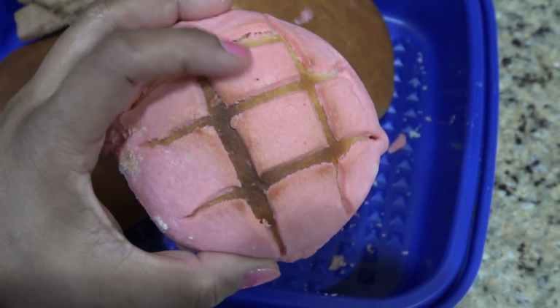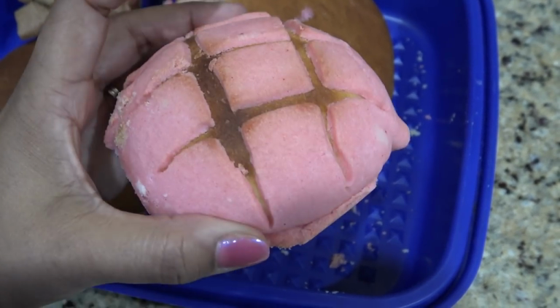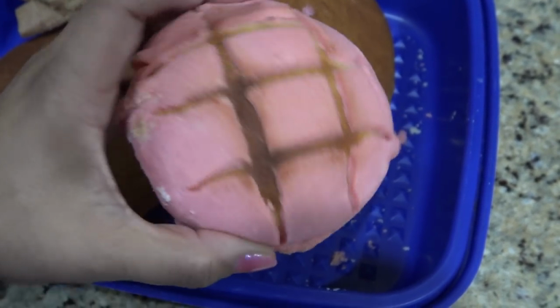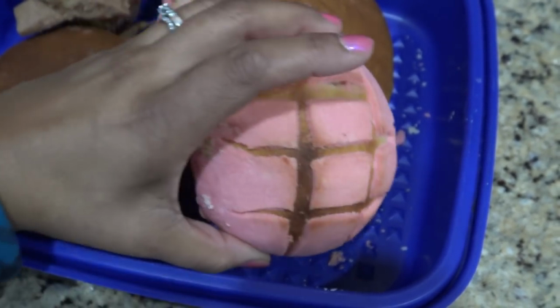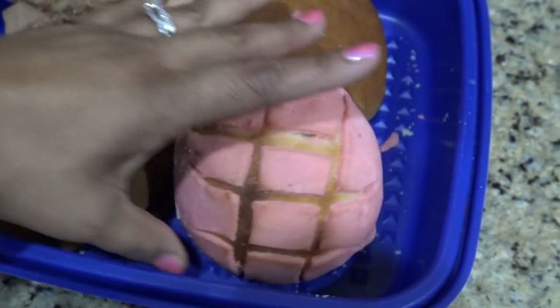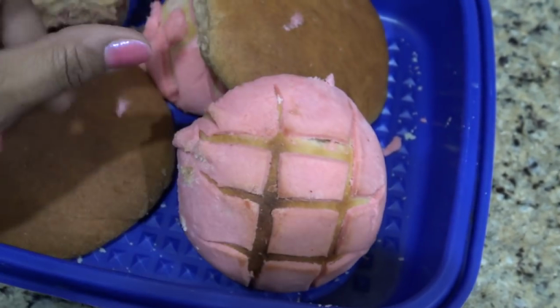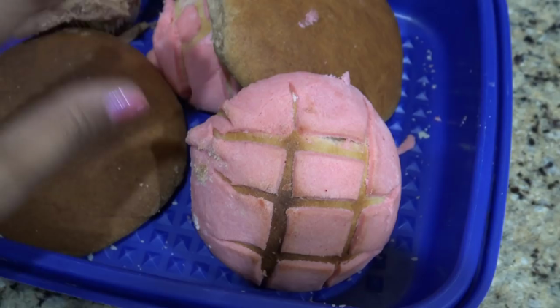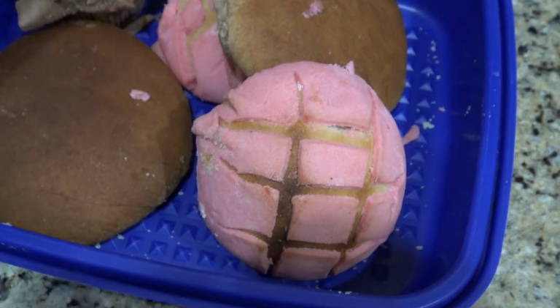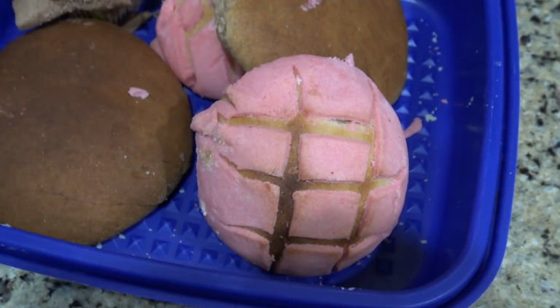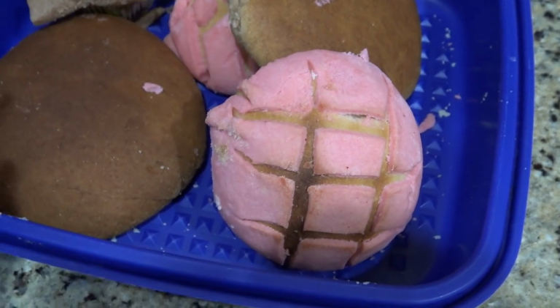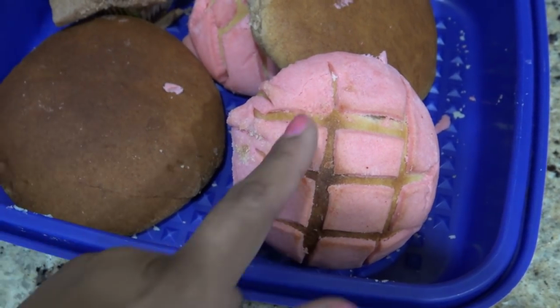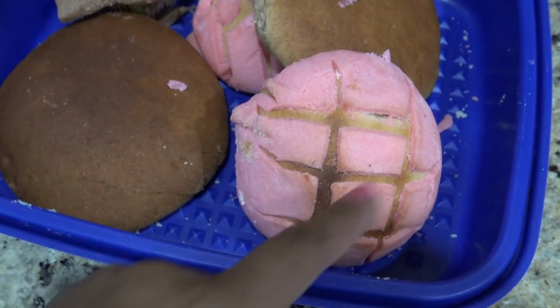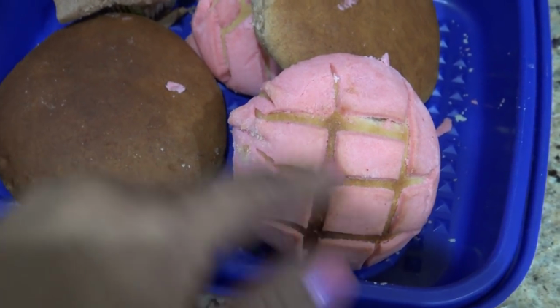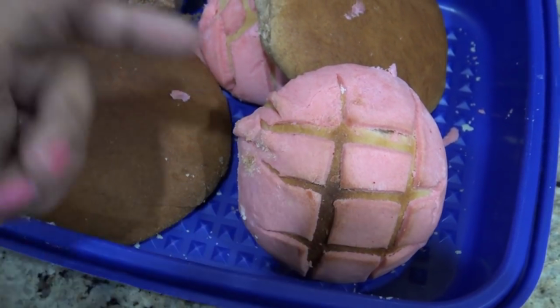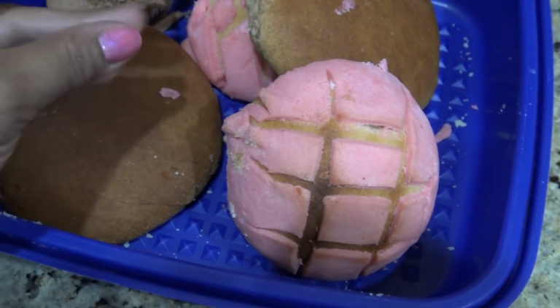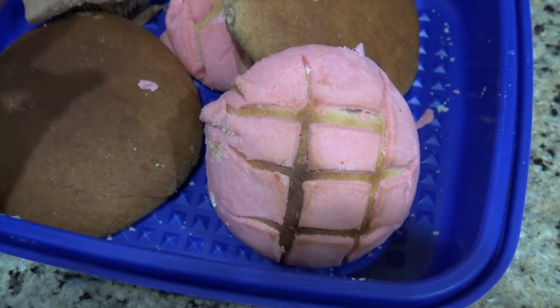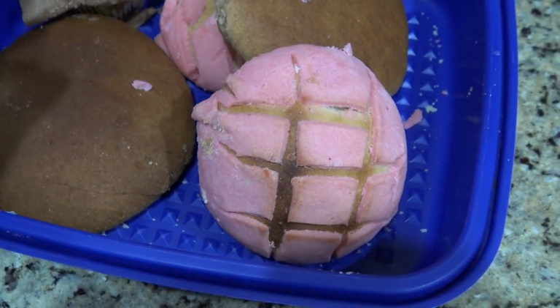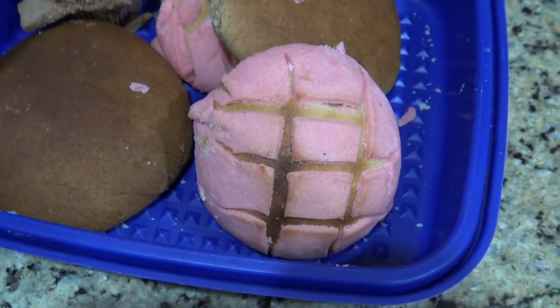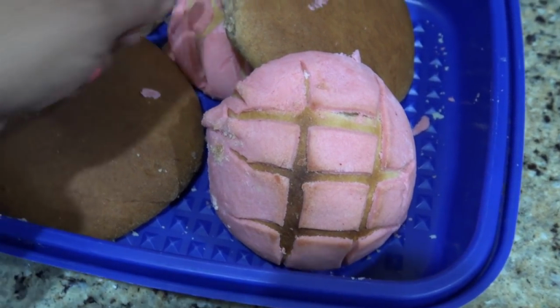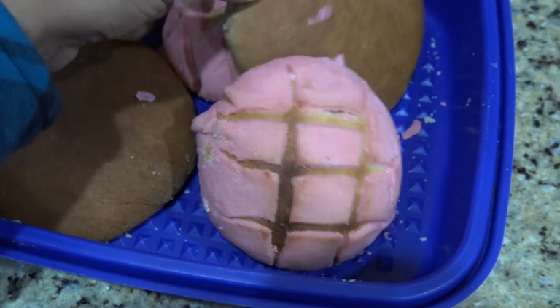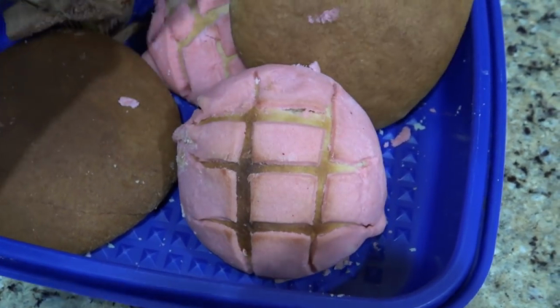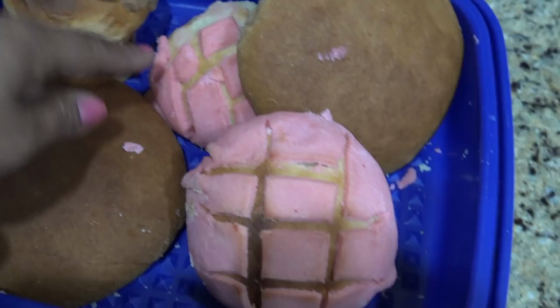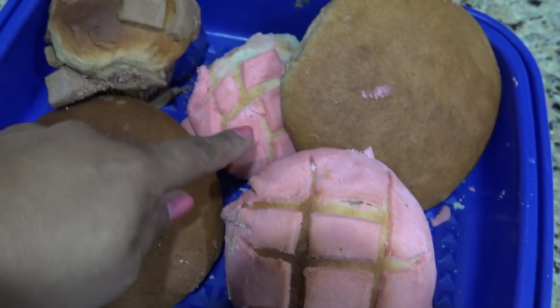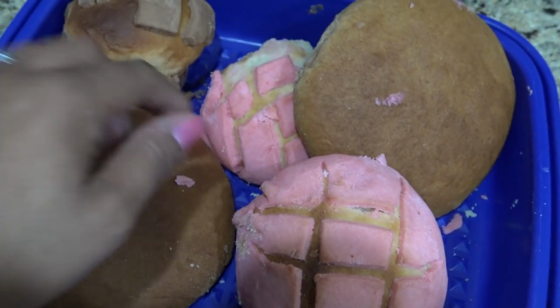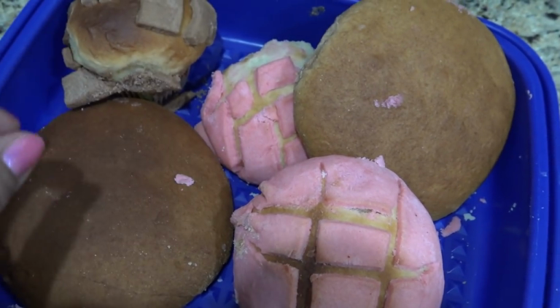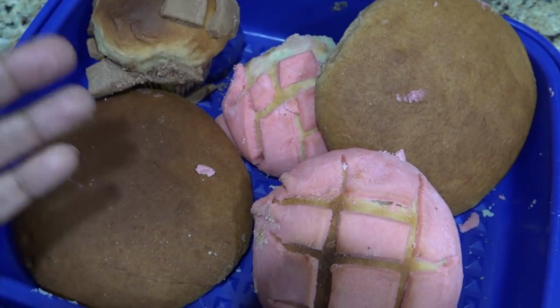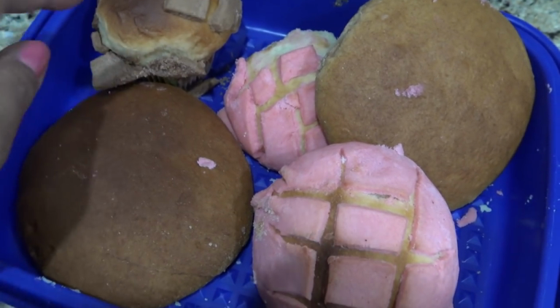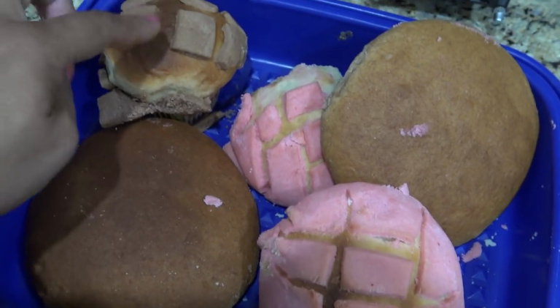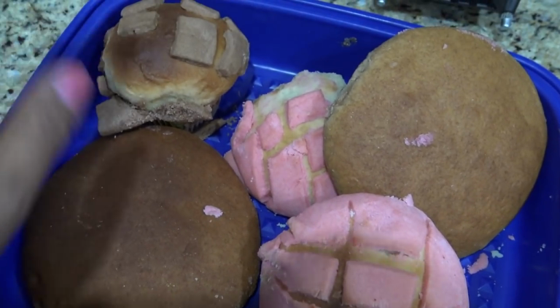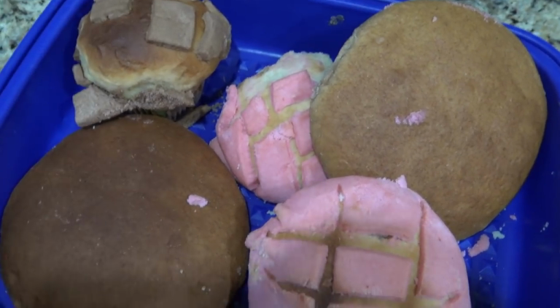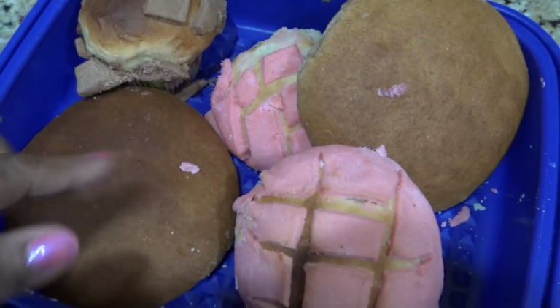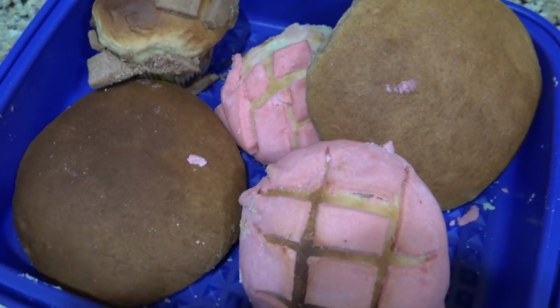They're real cute and they're really good, so that's why I went and tried it today. They came out a little different. I did do that design with a knife — you don't have to have the cutter. Or like I did, this one's more diagonal. These are something else and it's semitas.